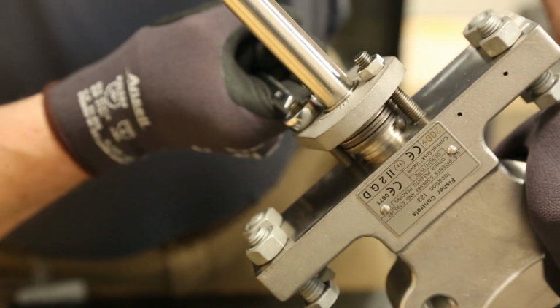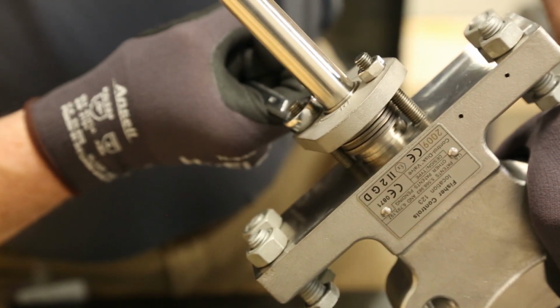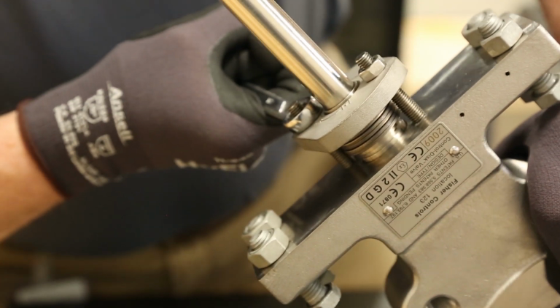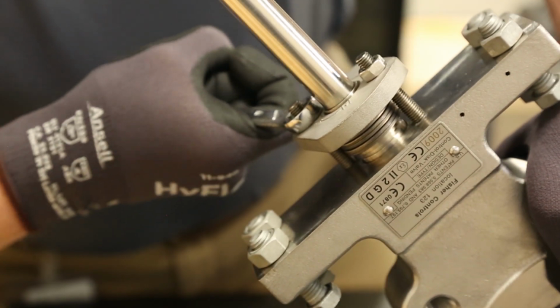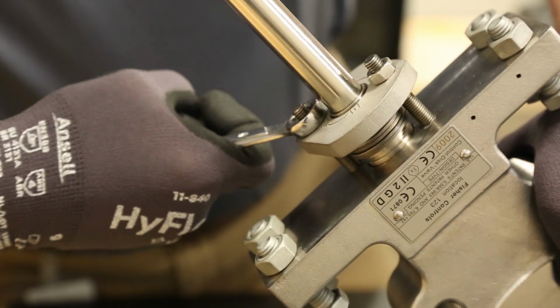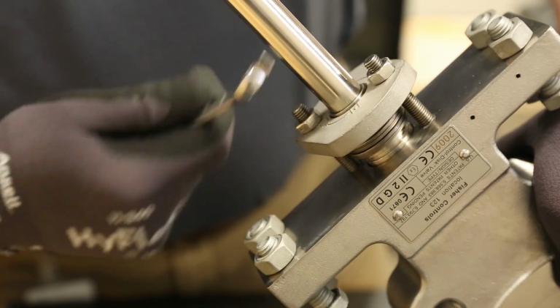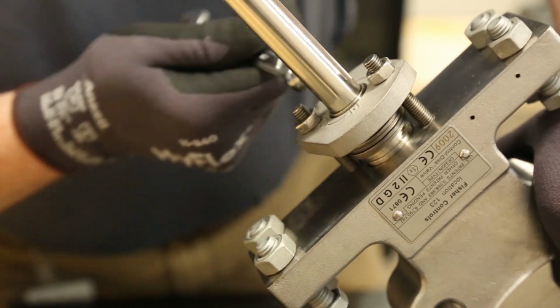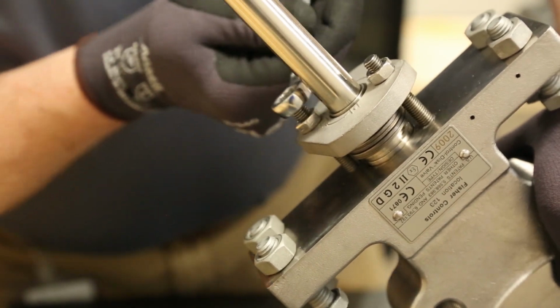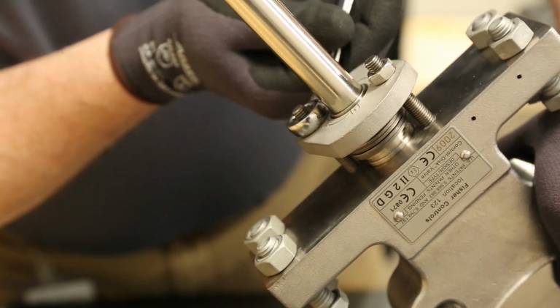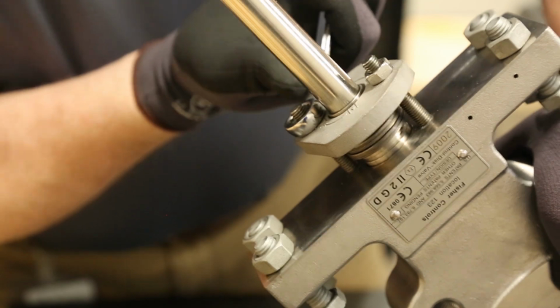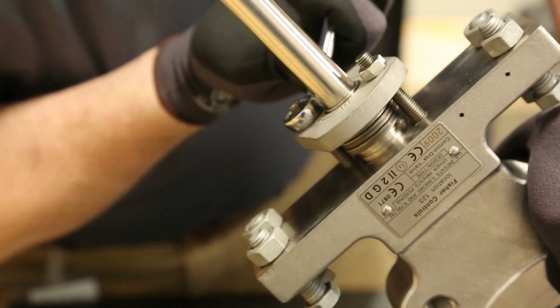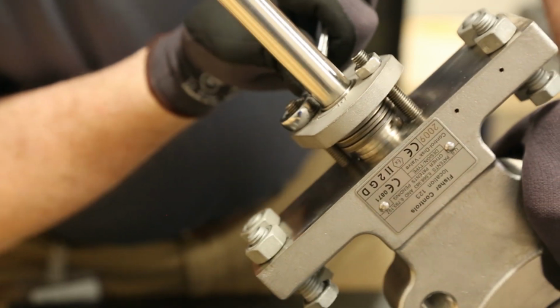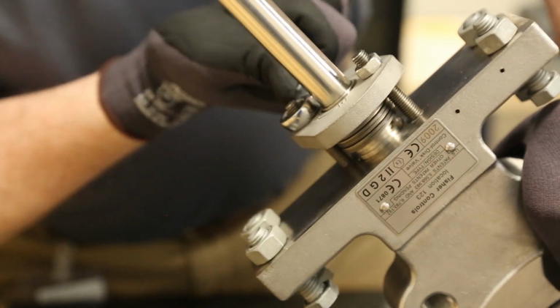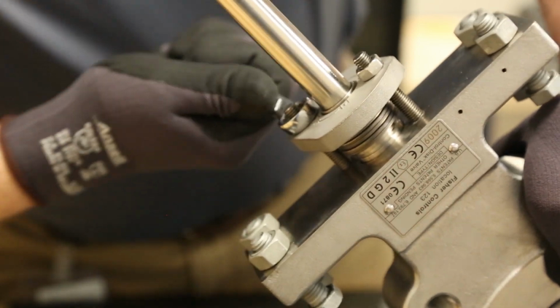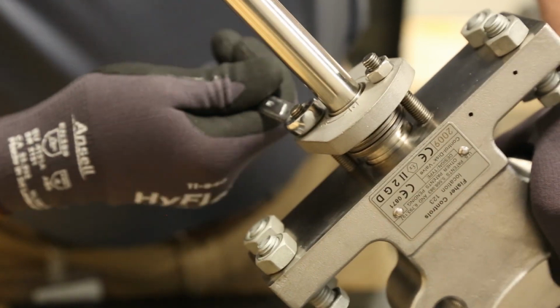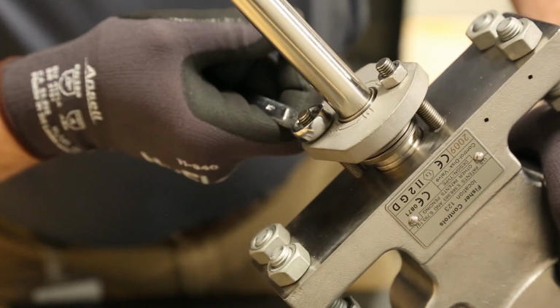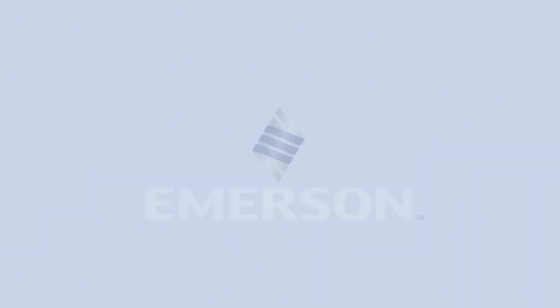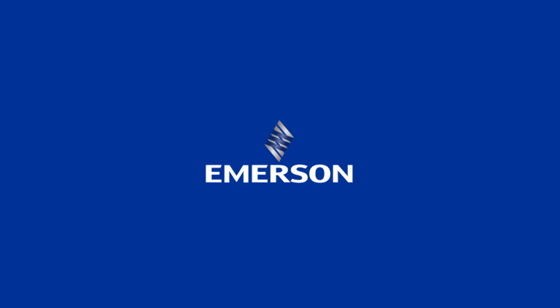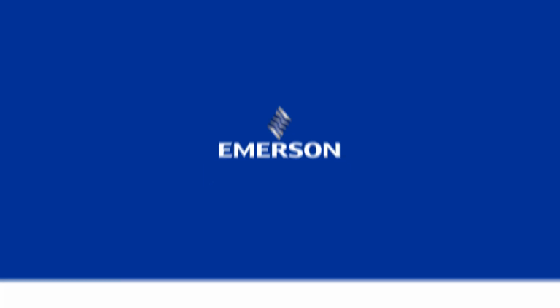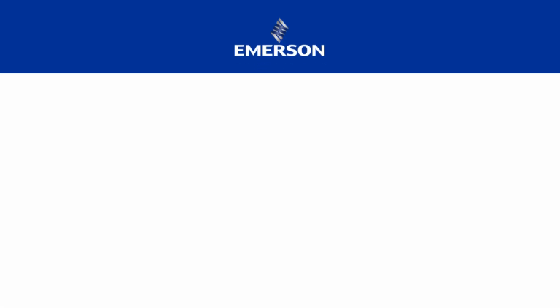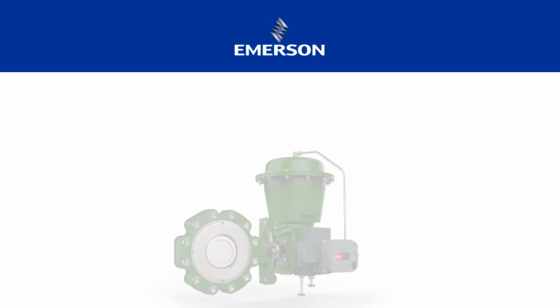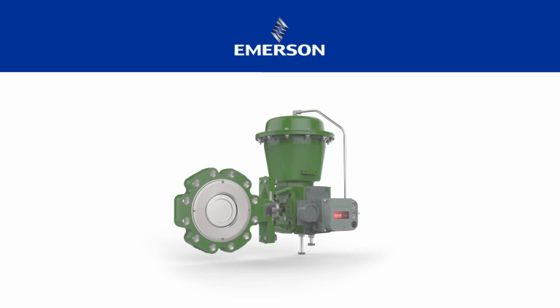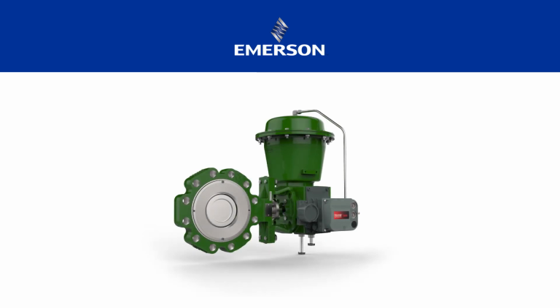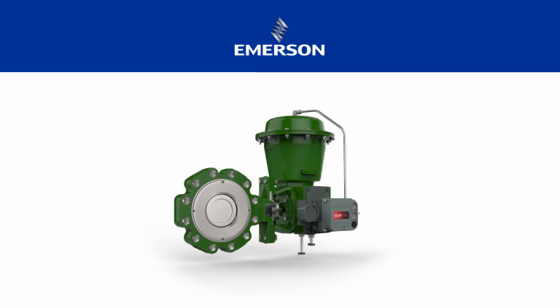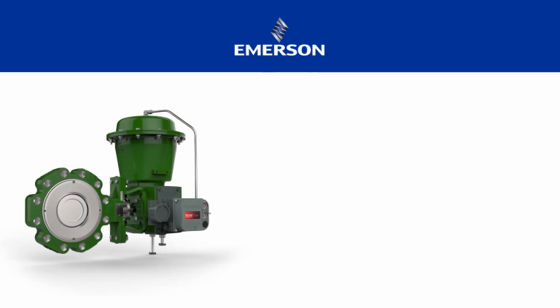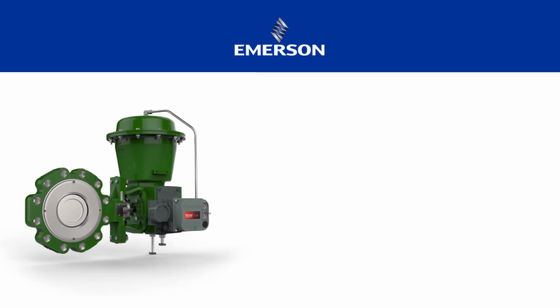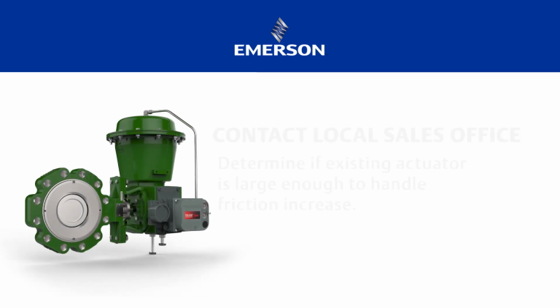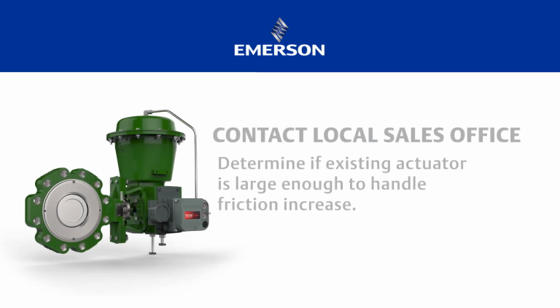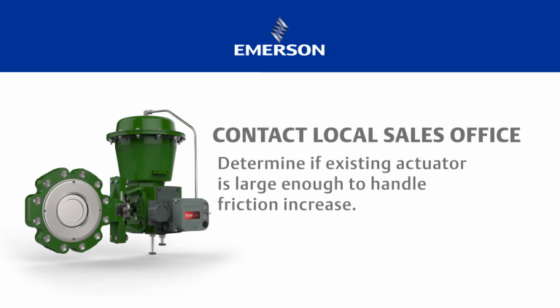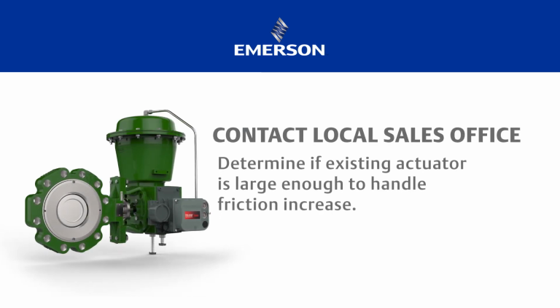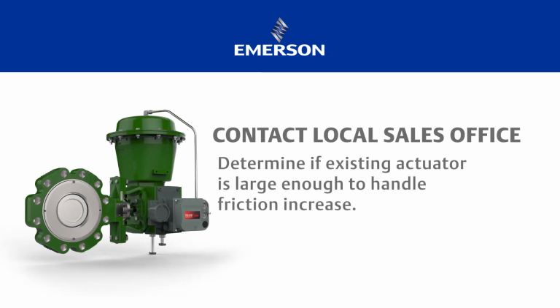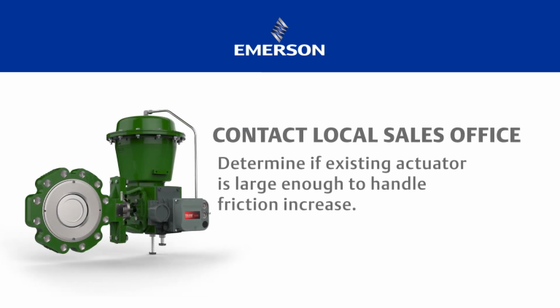Please note that the packing friction will increase when changing from standard PTFE to EnviroSeal packing. Contact your Emerson sales office to determine if your existing actuator will be large enough to handle the friction increase.